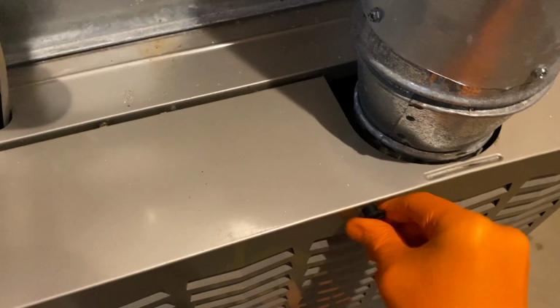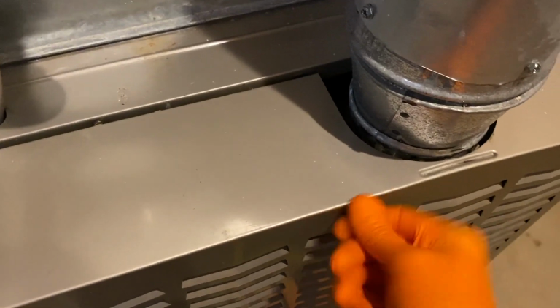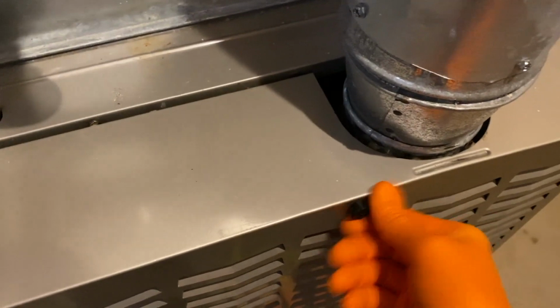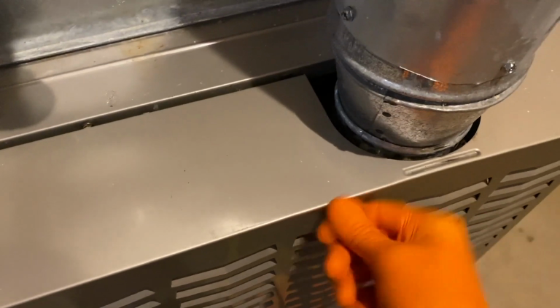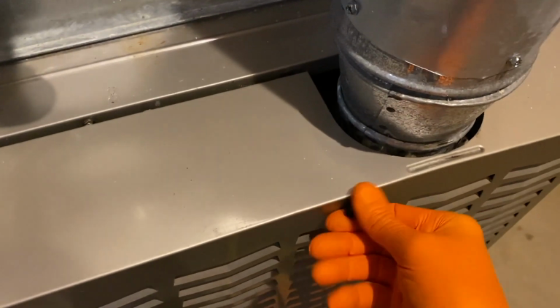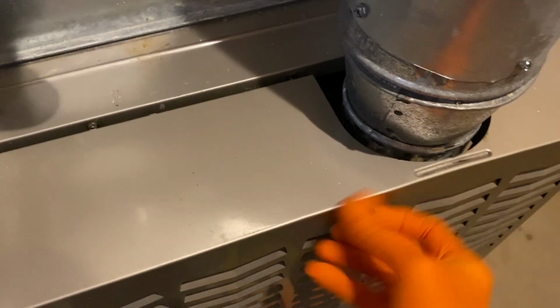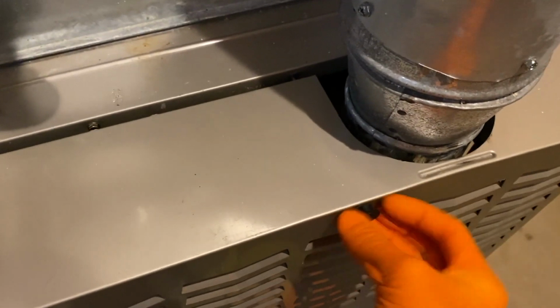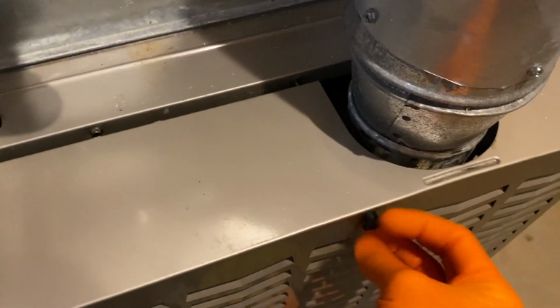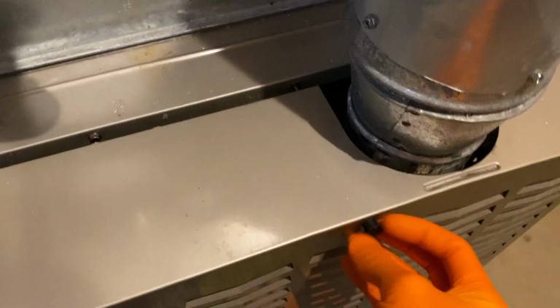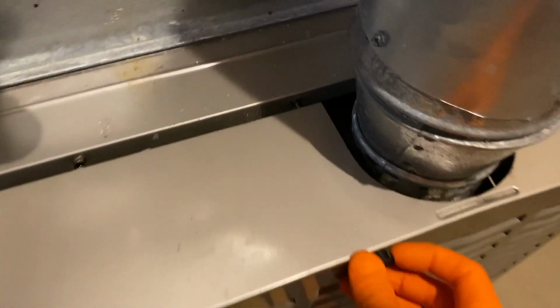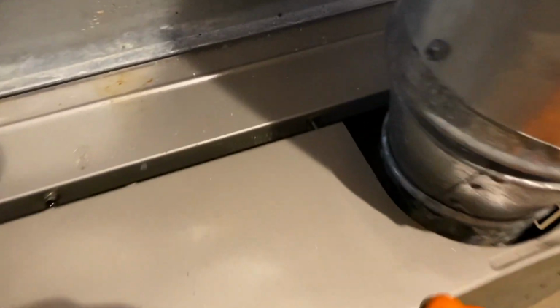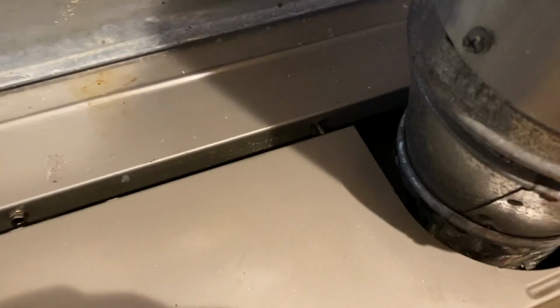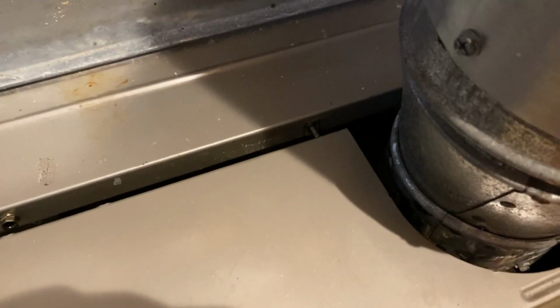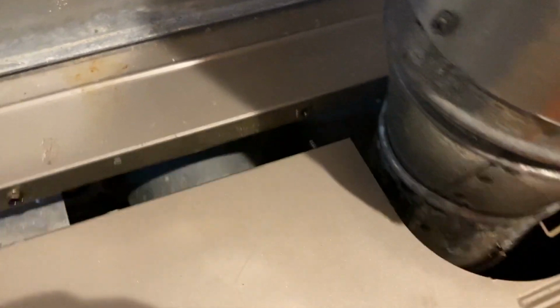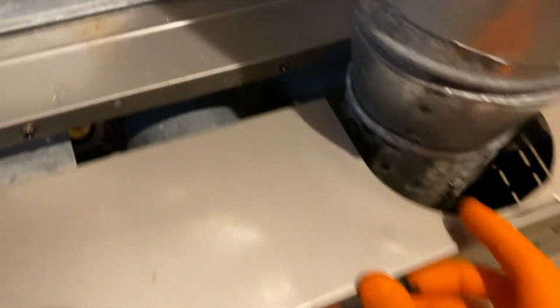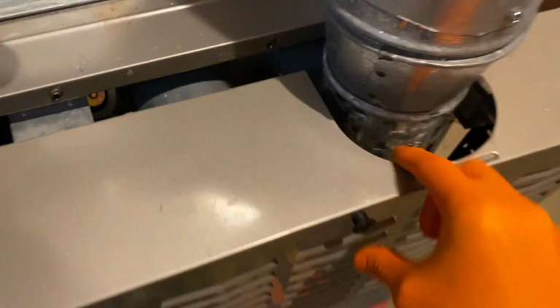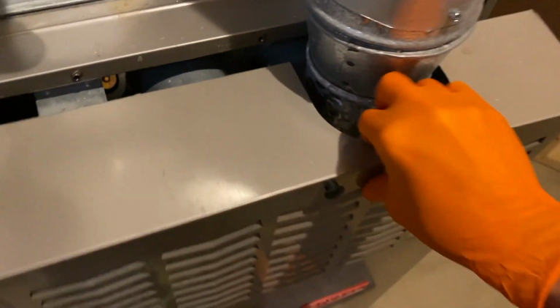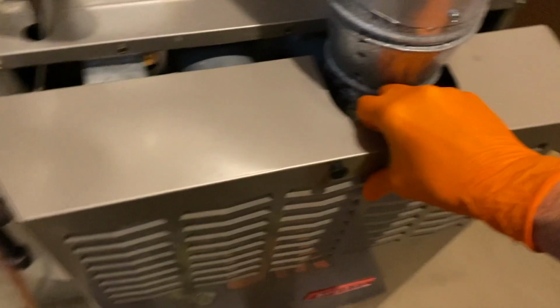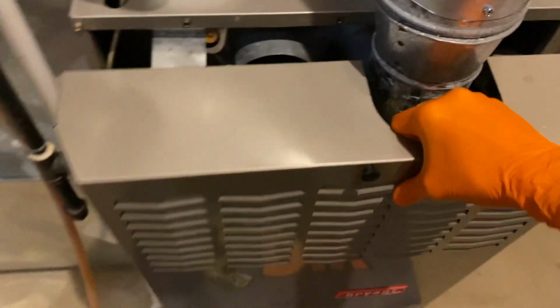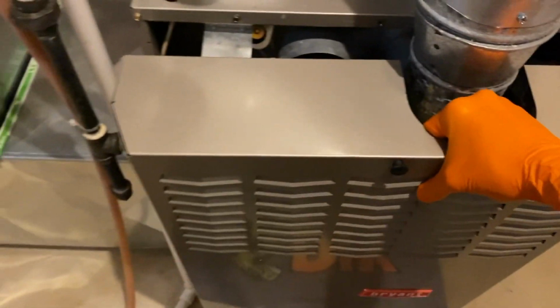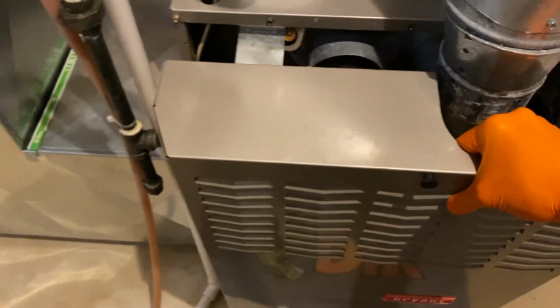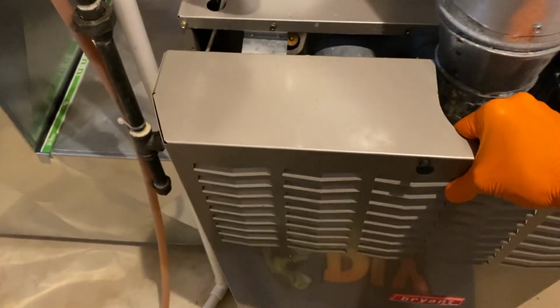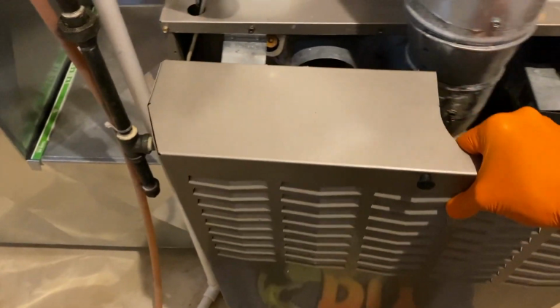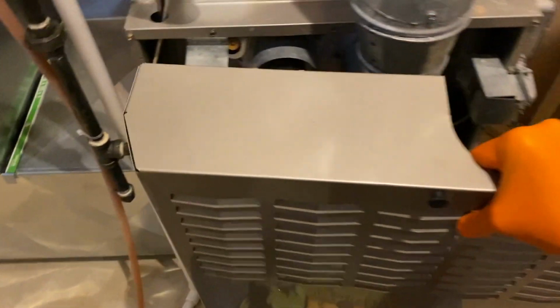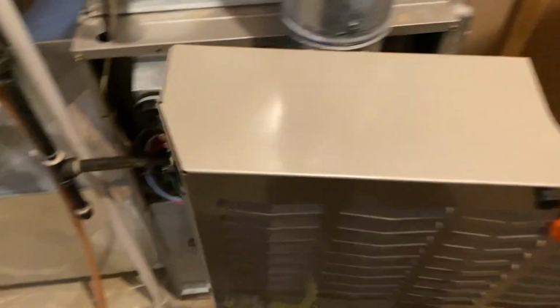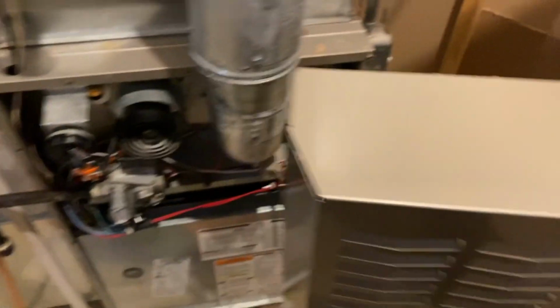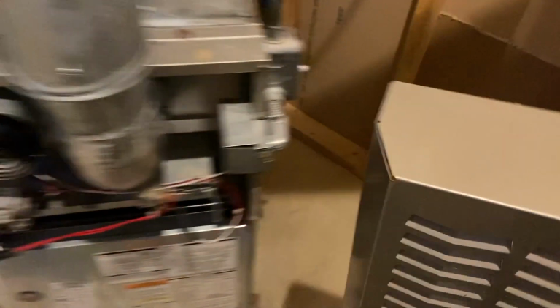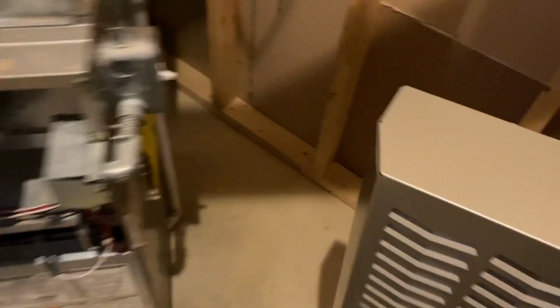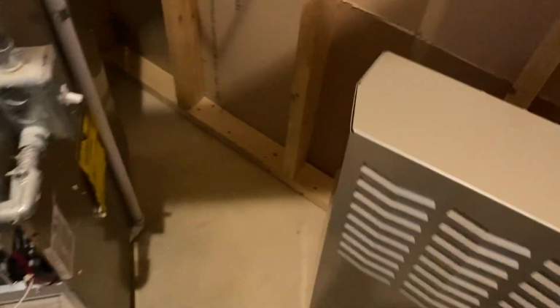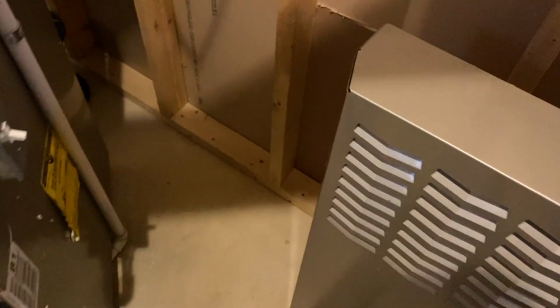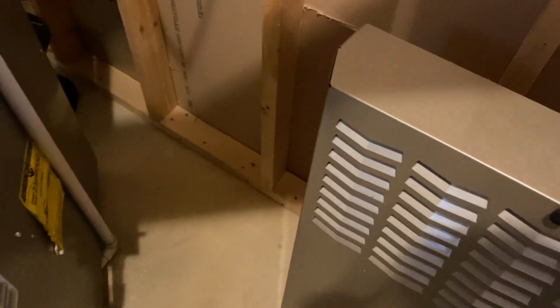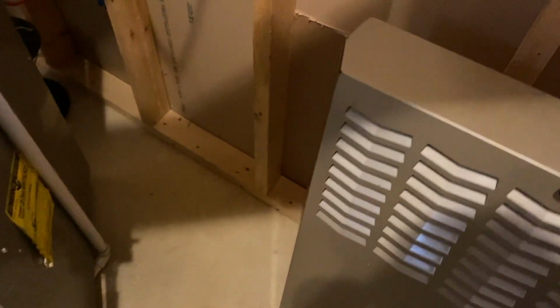Go ahead and unscrew that, then carefully shift the panel up and off your furnace. Set that in a safe location.